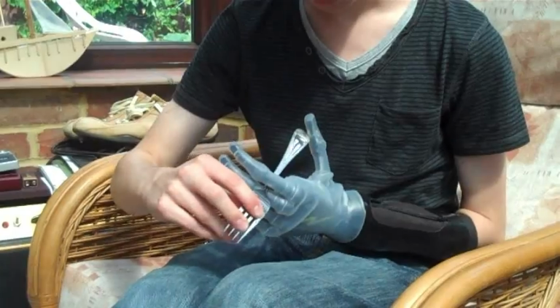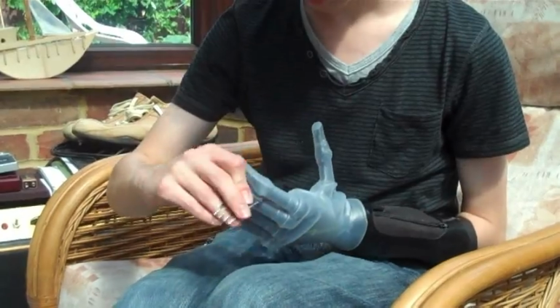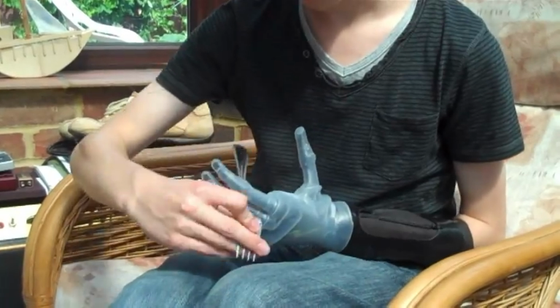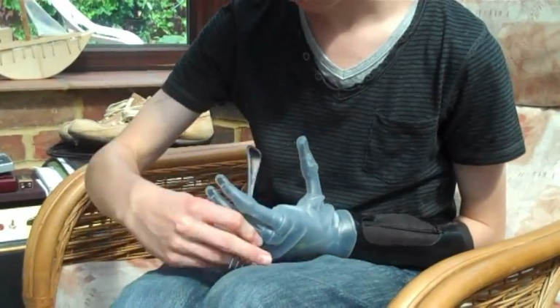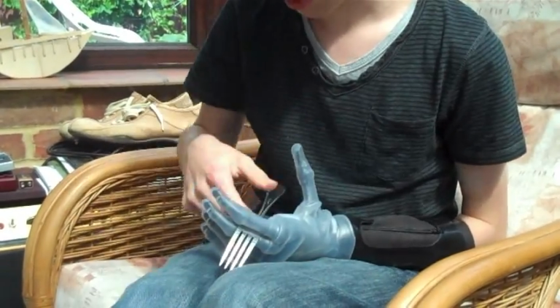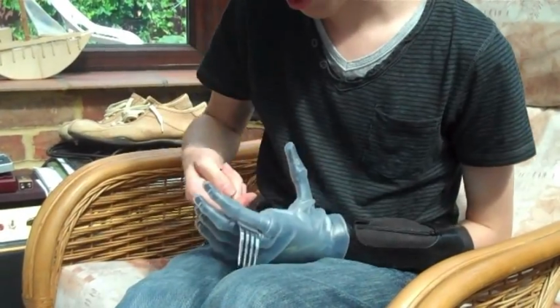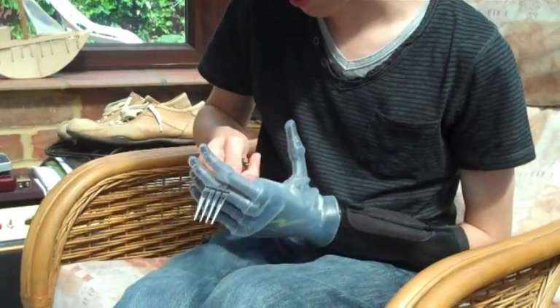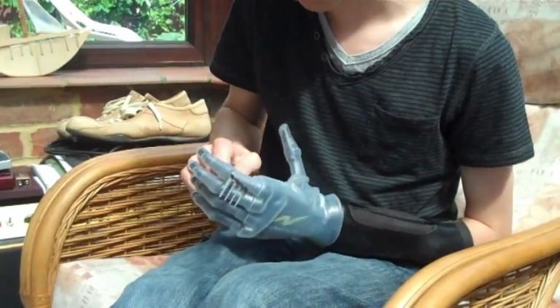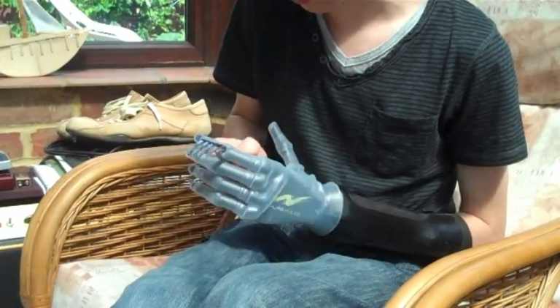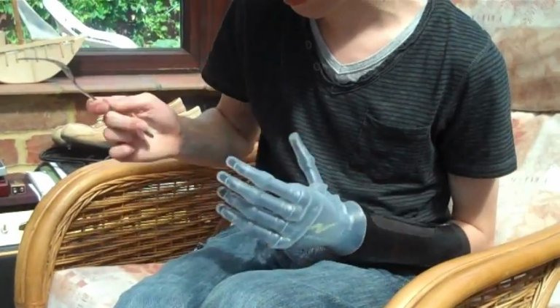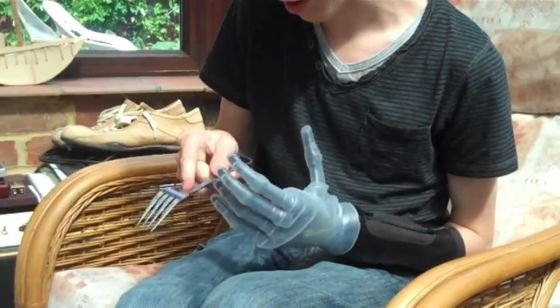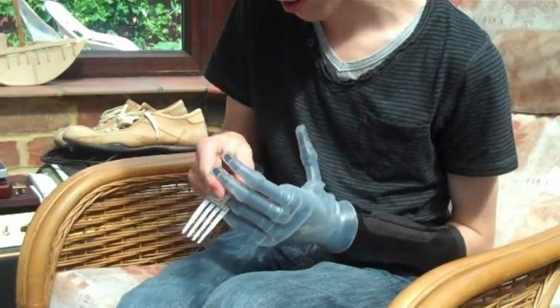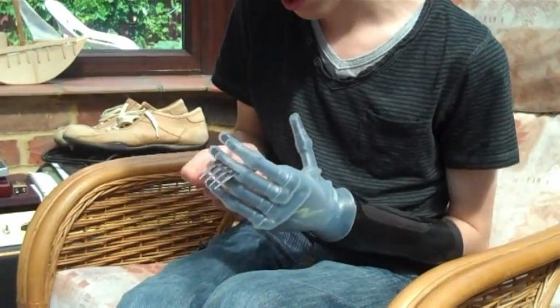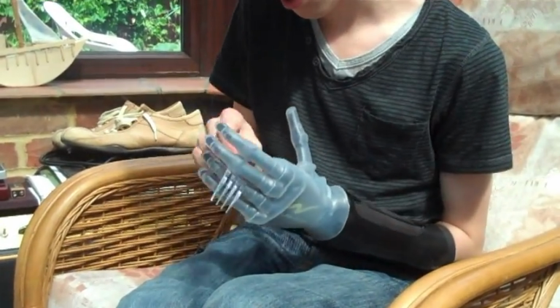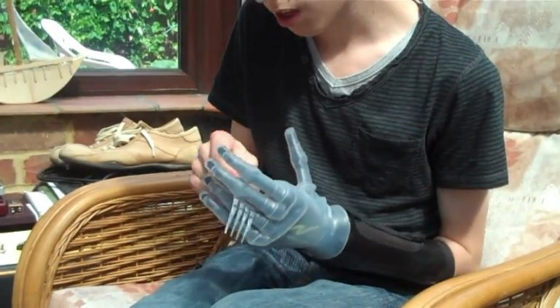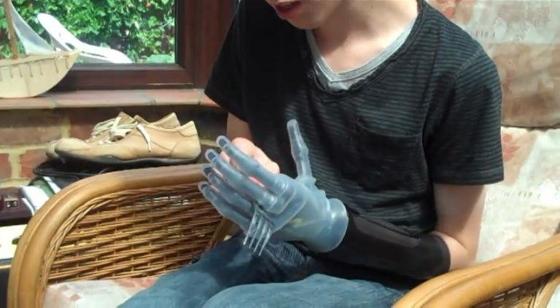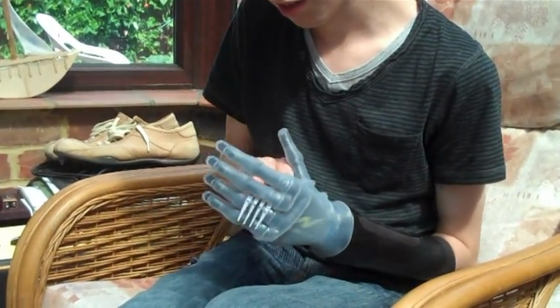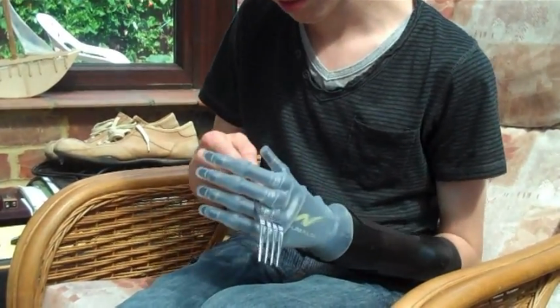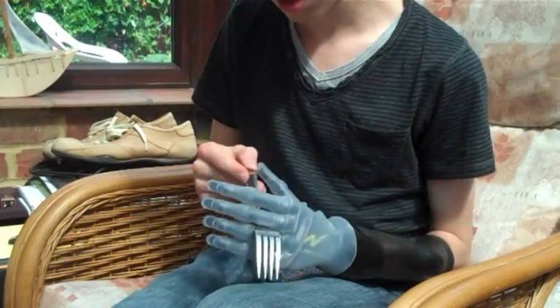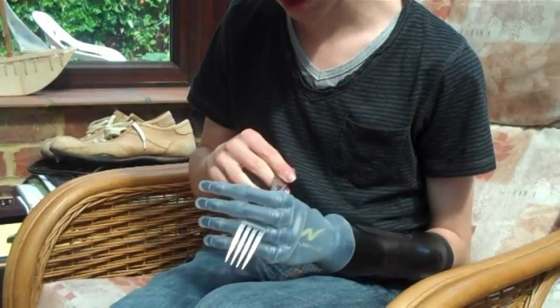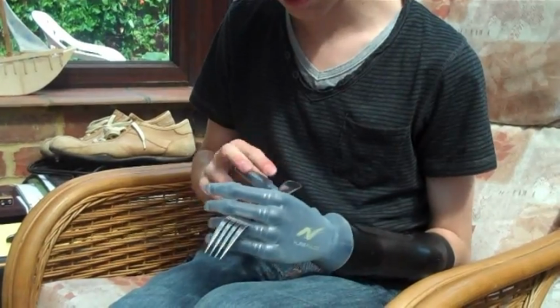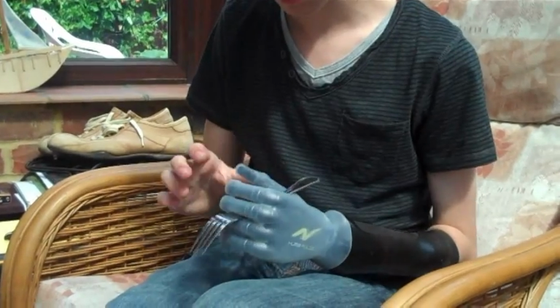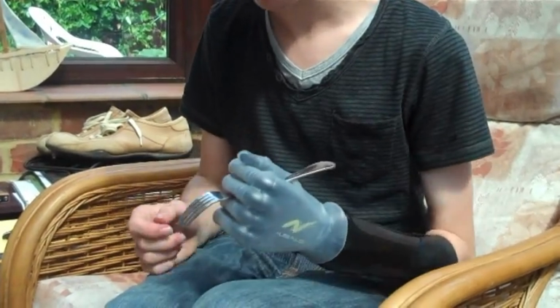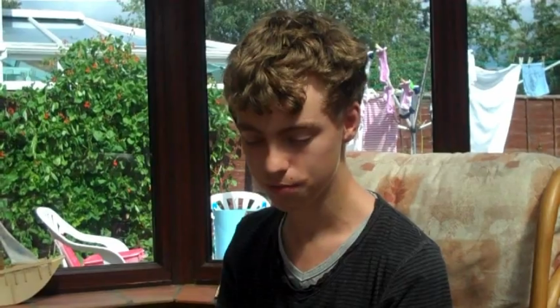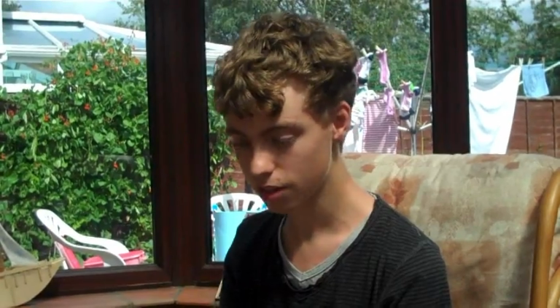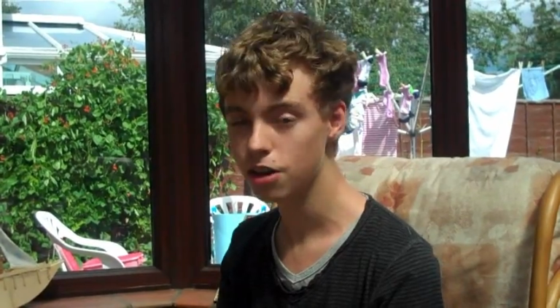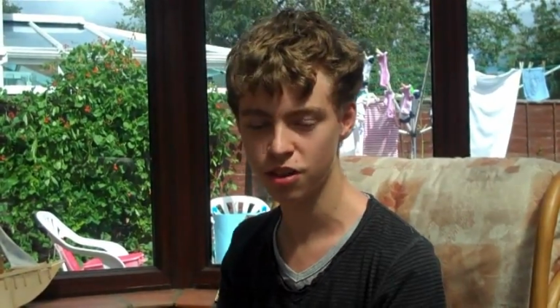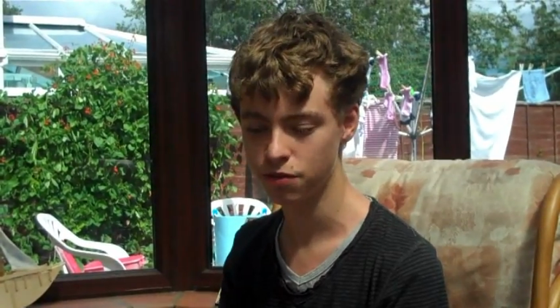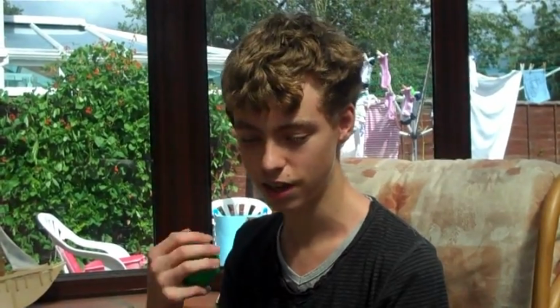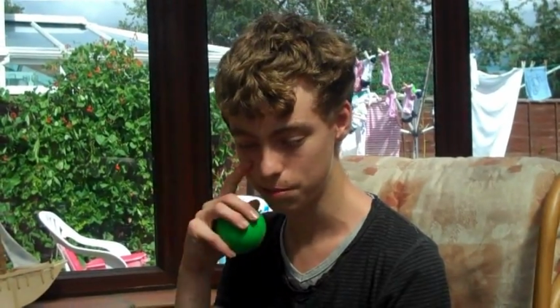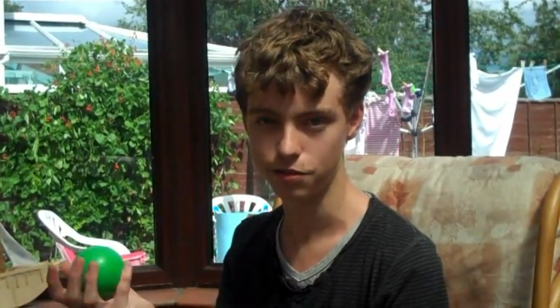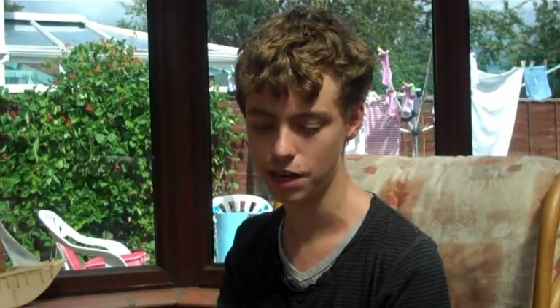I've been training with it since day one — since day one at Touch Bionics I've been using a test arm — and I think I've got to the stage where I've pretty much got the hold of everything and it feels very natural.